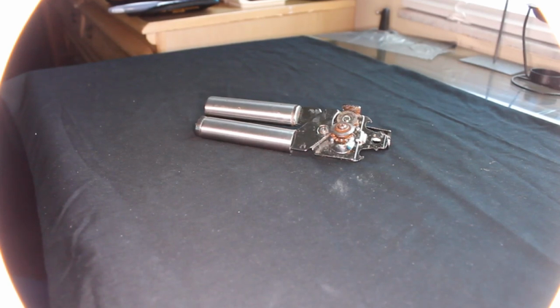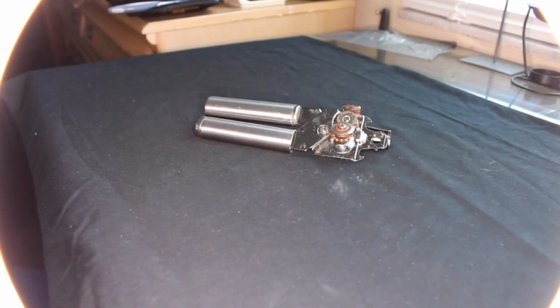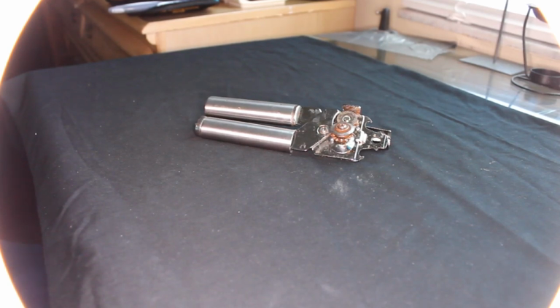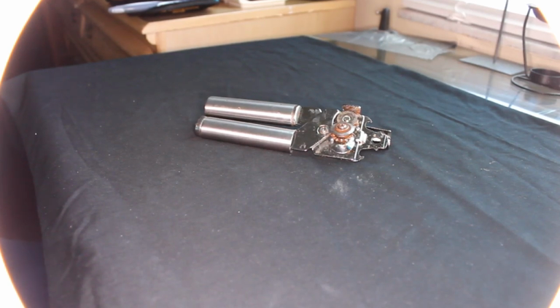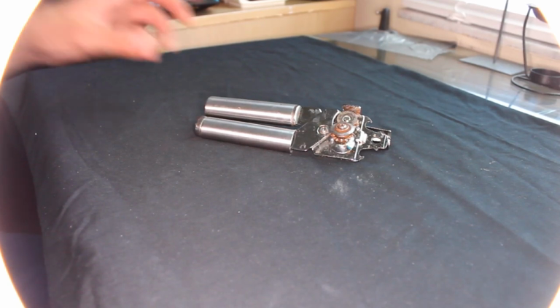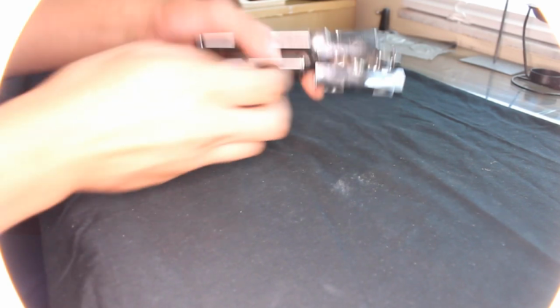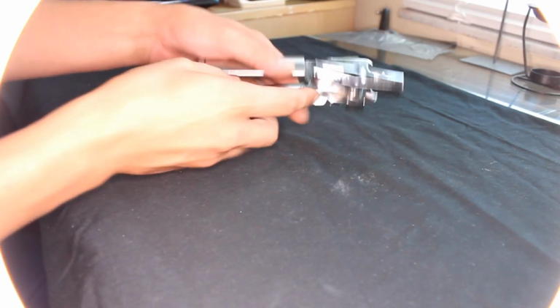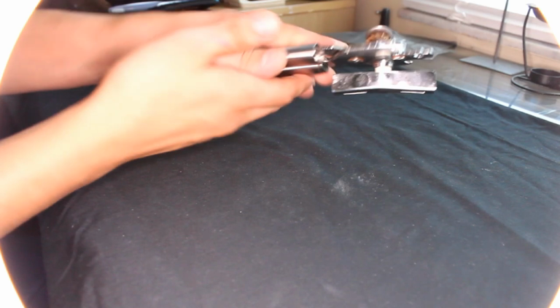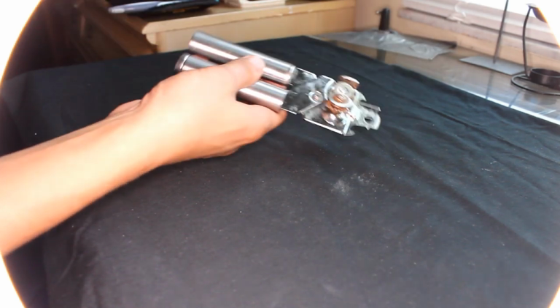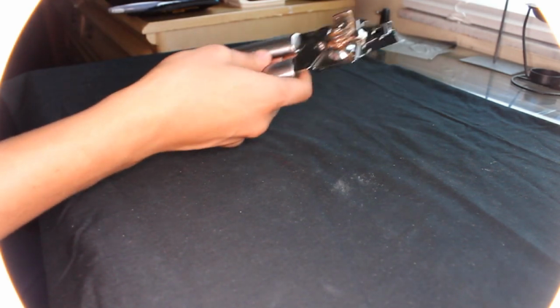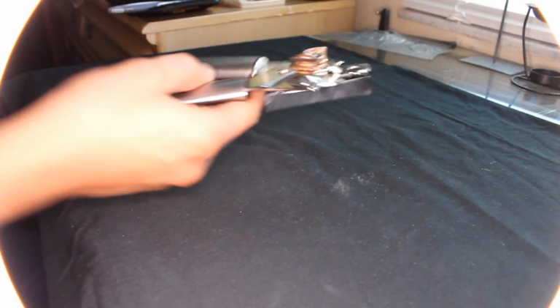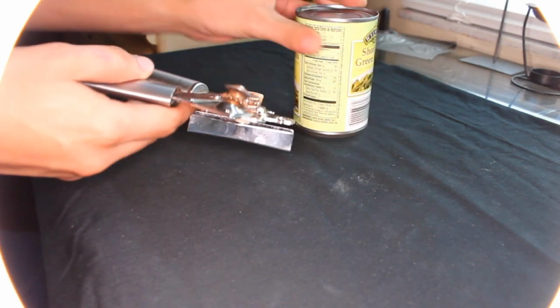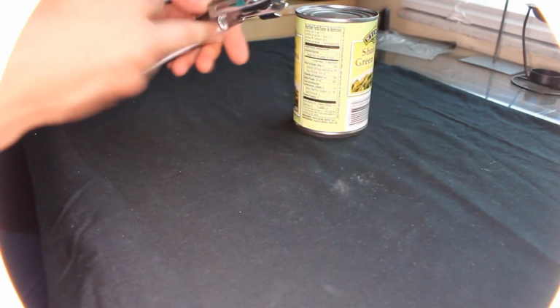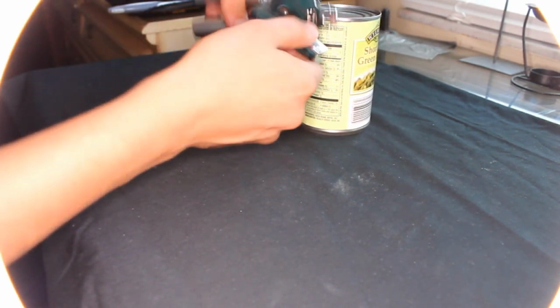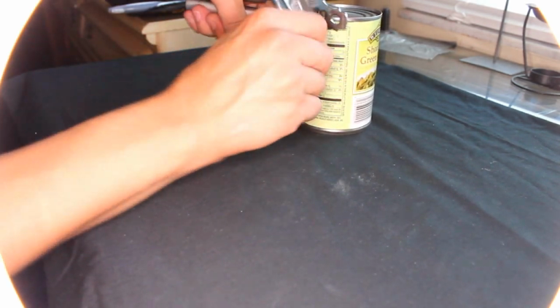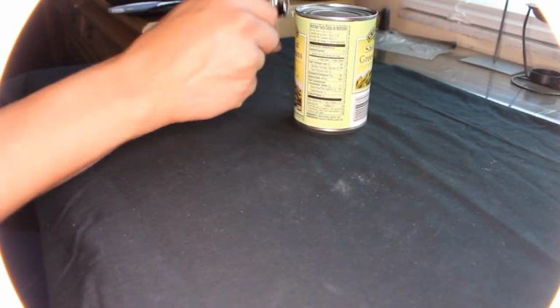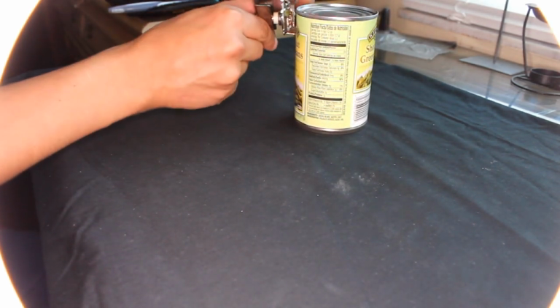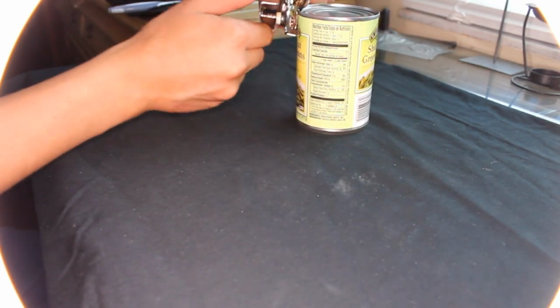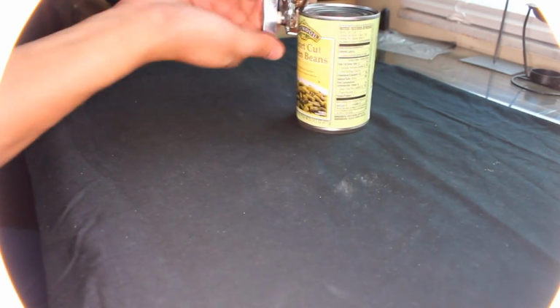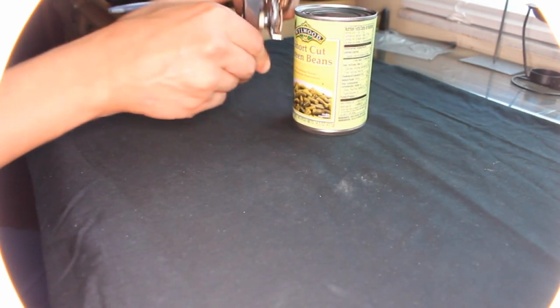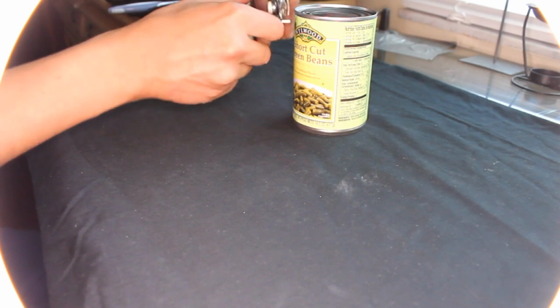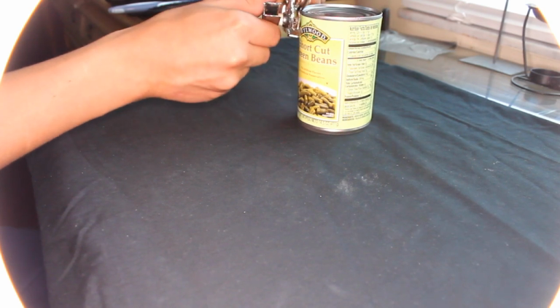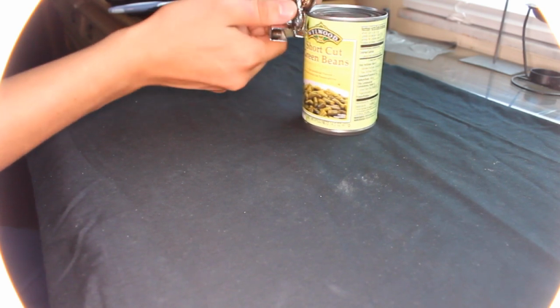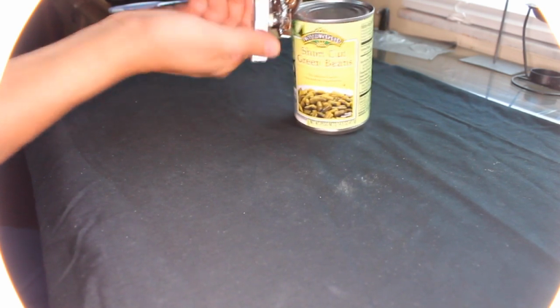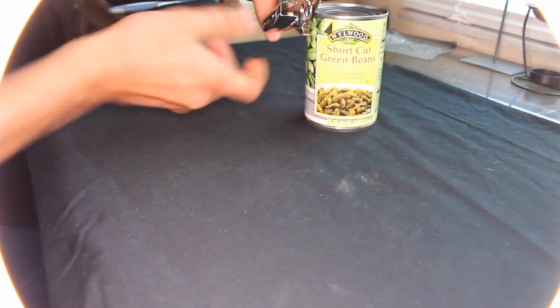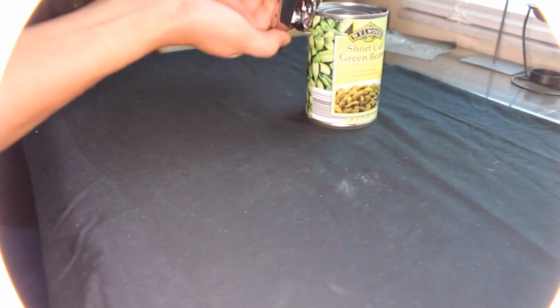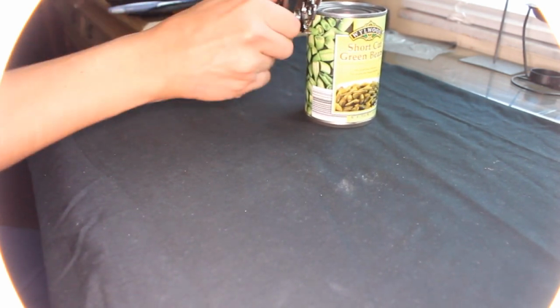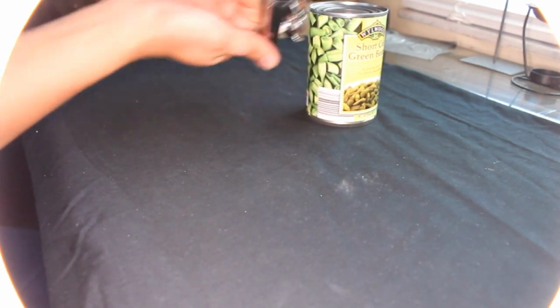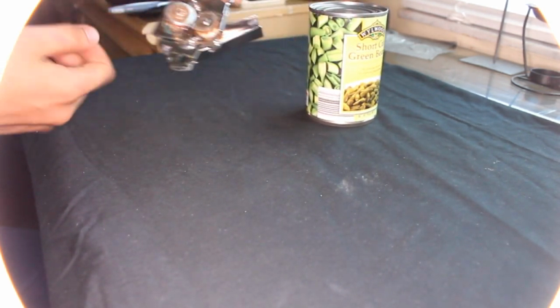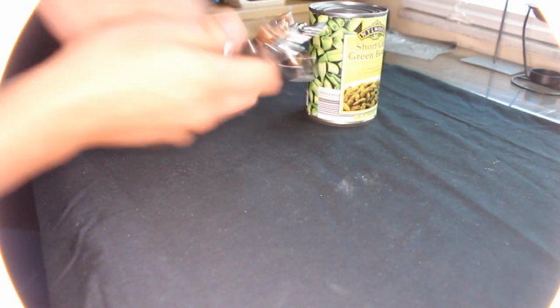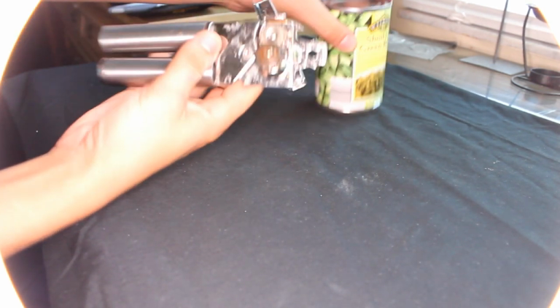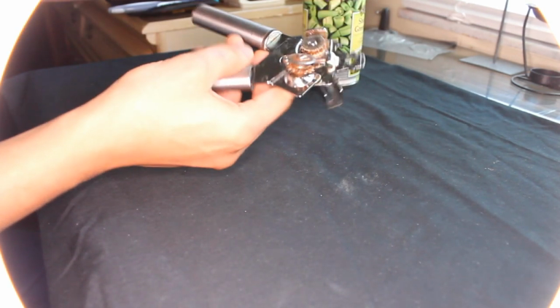What's up YouTube? So, the can opener, right? You buy it, you use it, and then you see things like this — it stops opening the can totally. What happens?